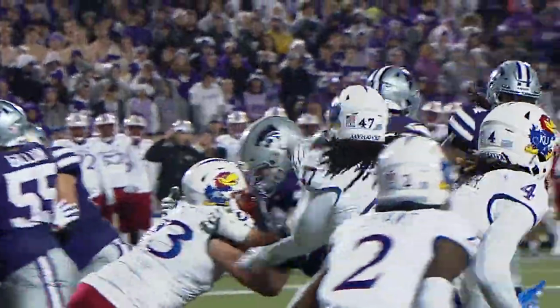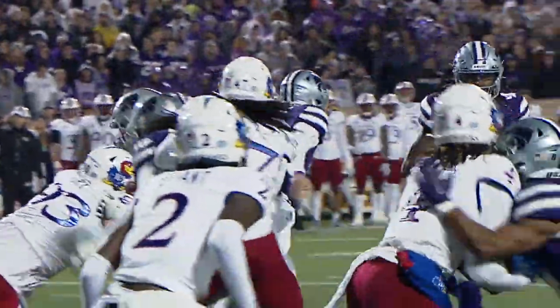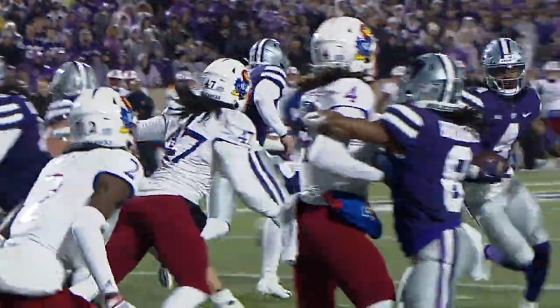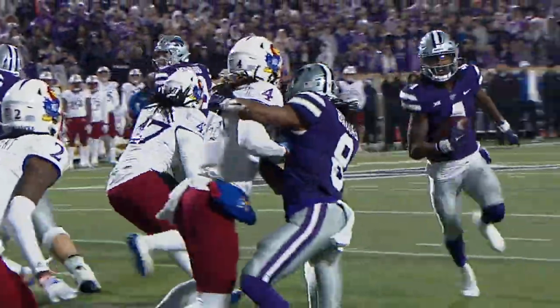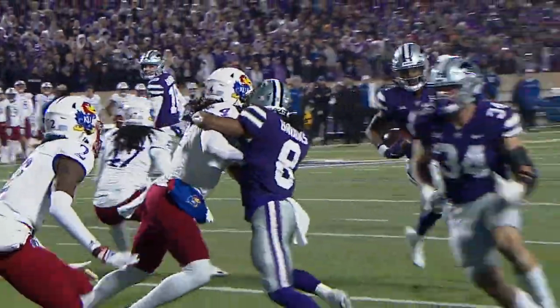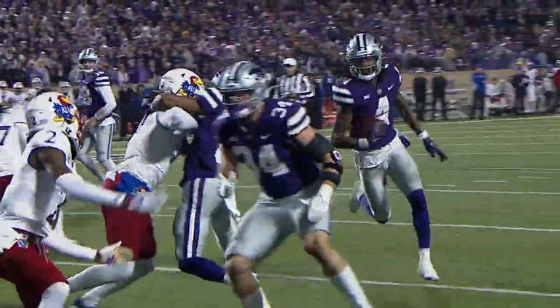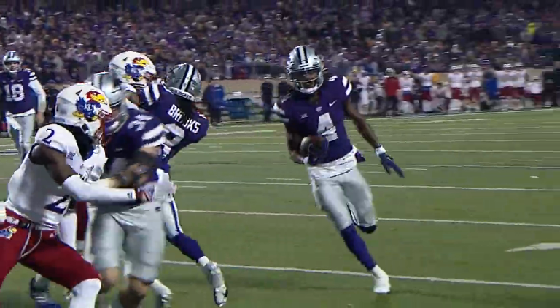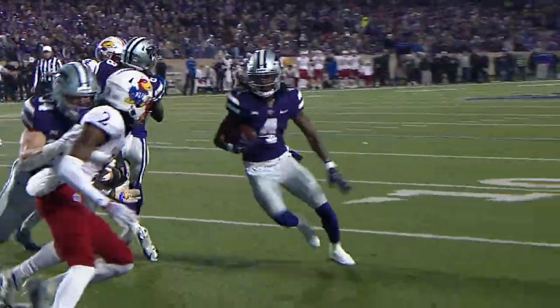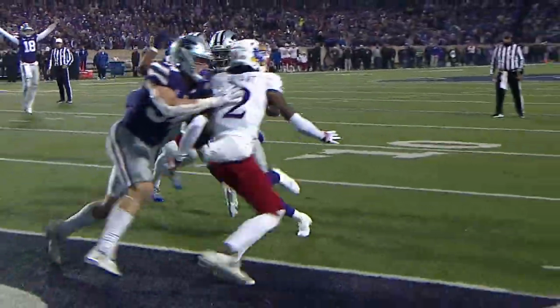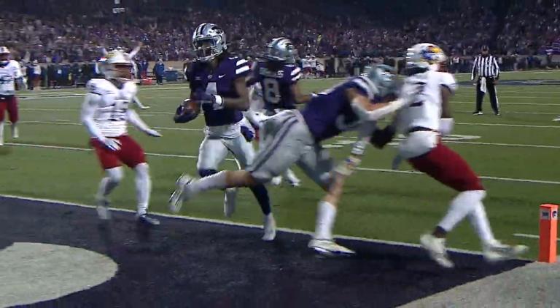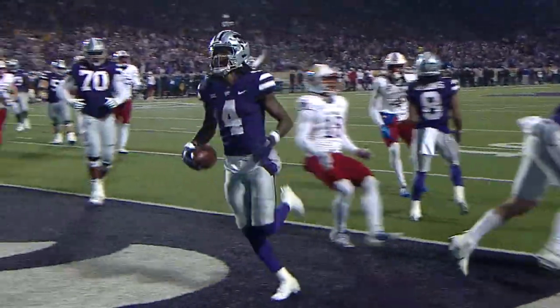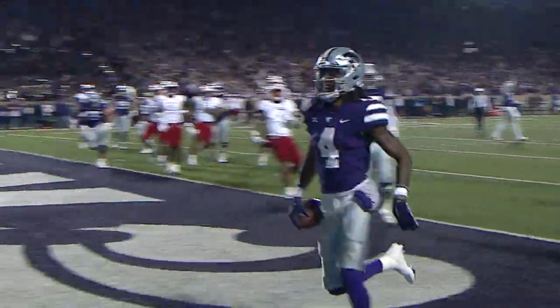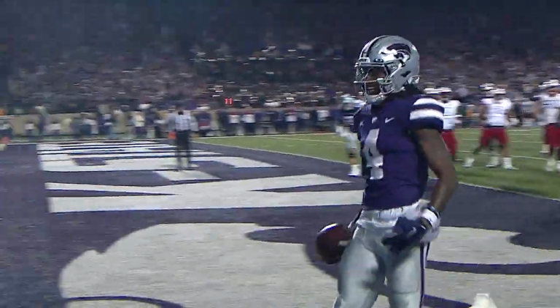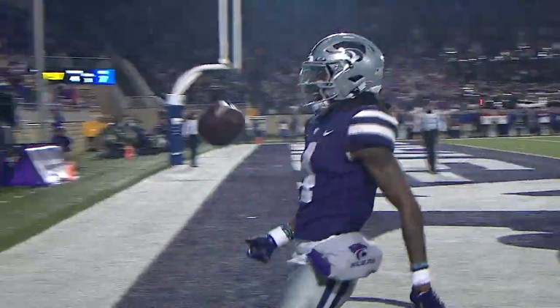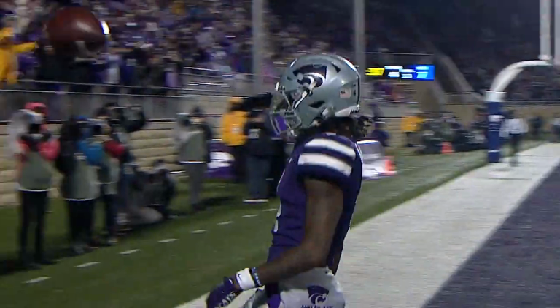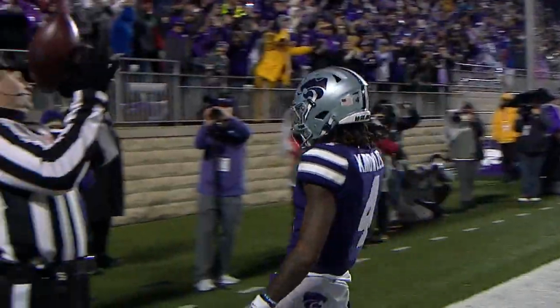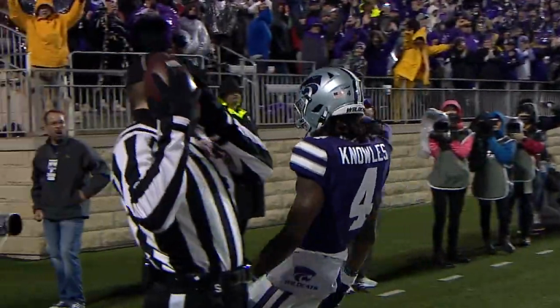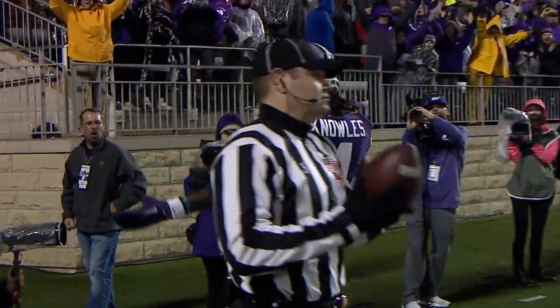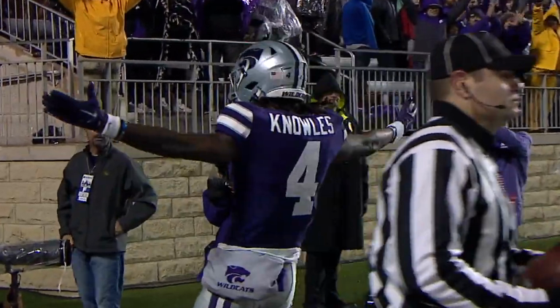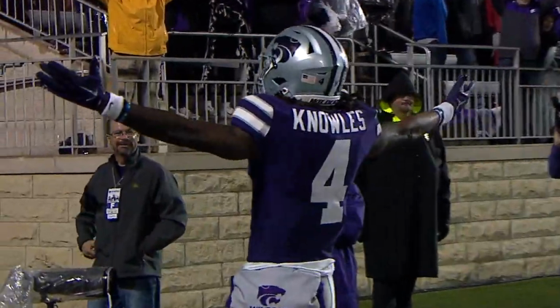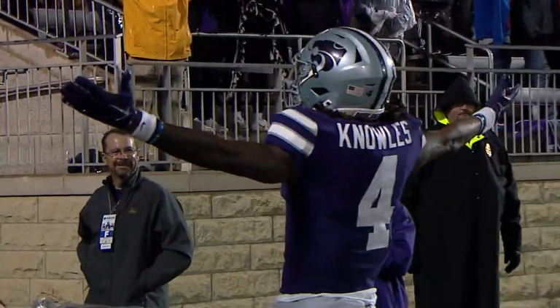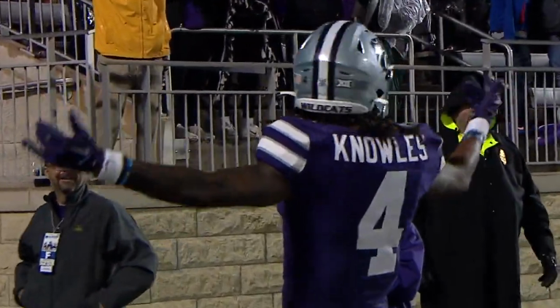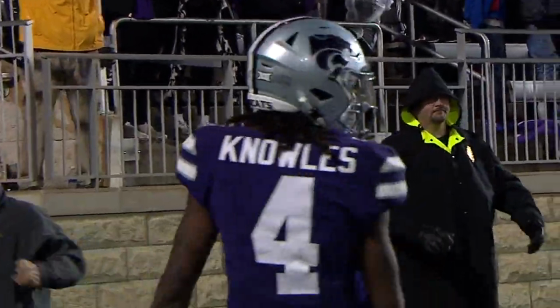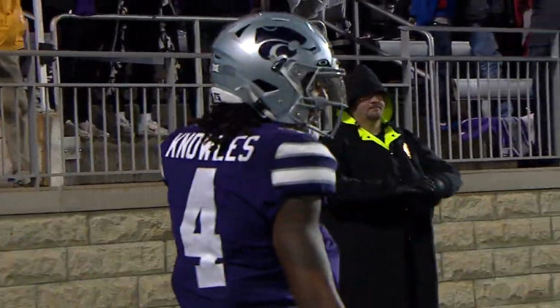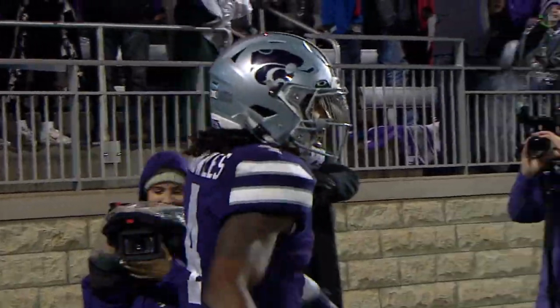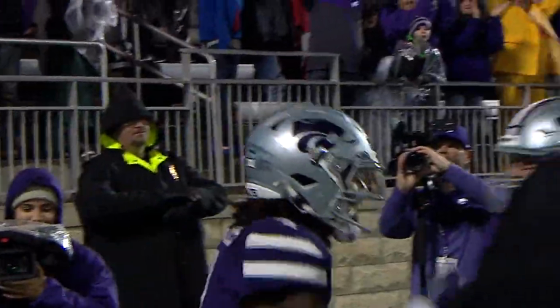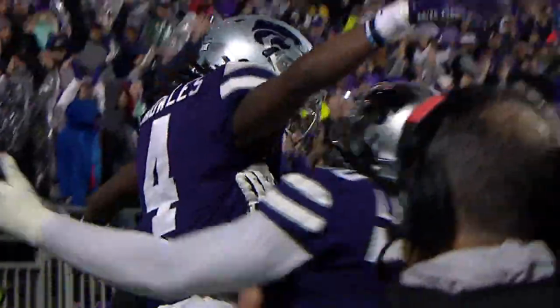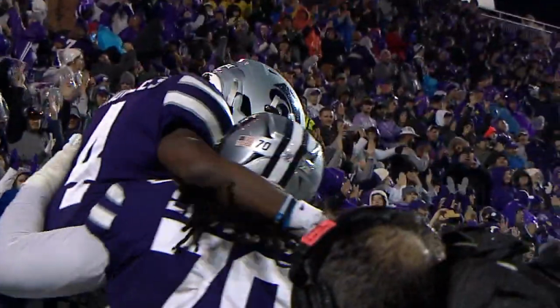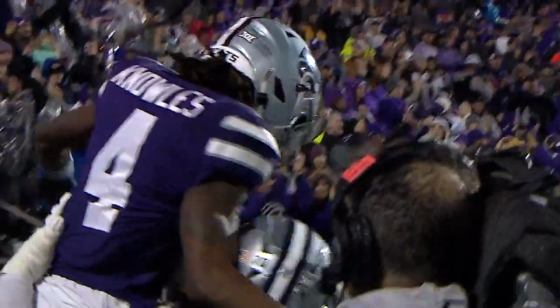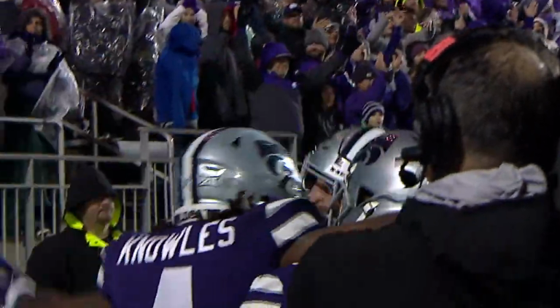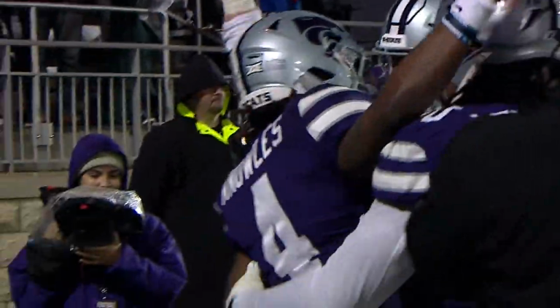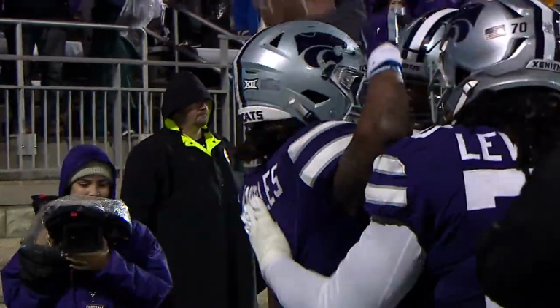Knowles in motion, they give it to him — he is in, touchdown! Stretch play to the left, he walks in. Wildcats in front, 22-7.